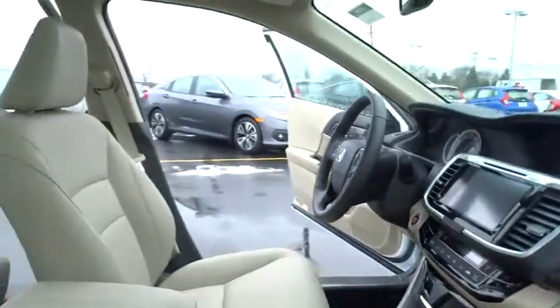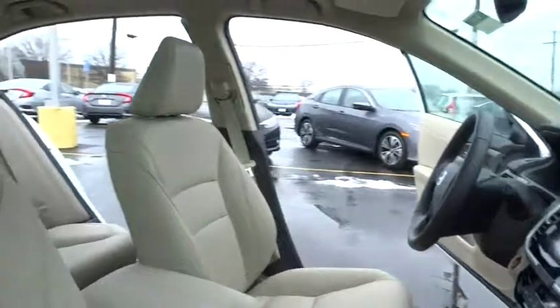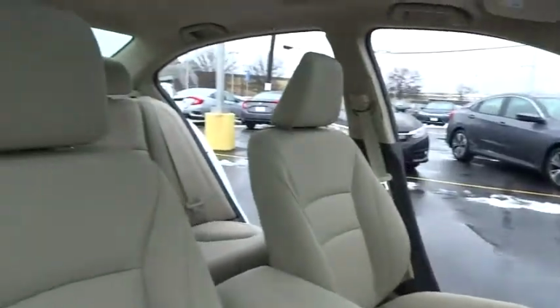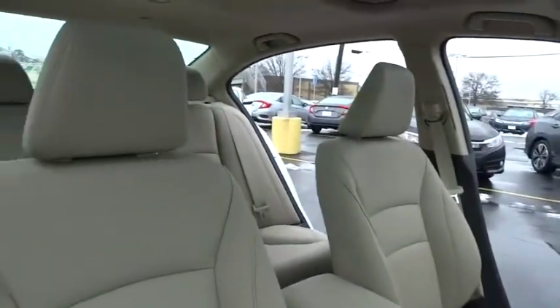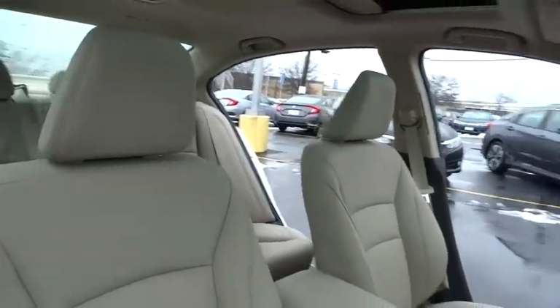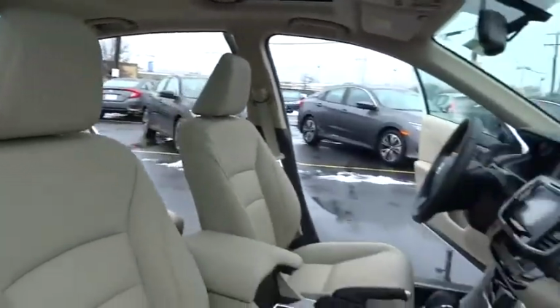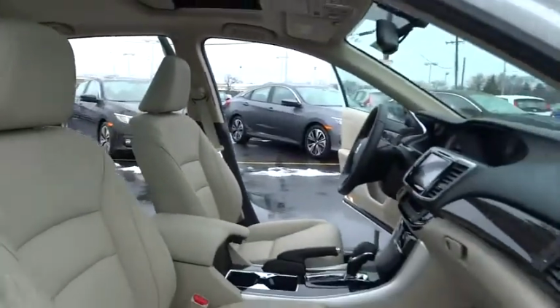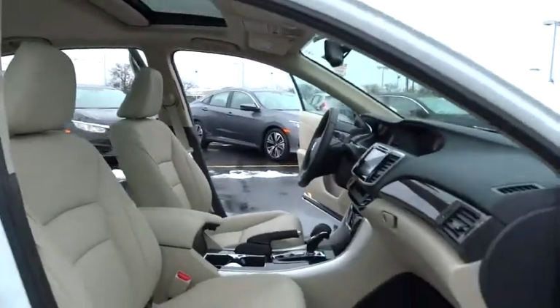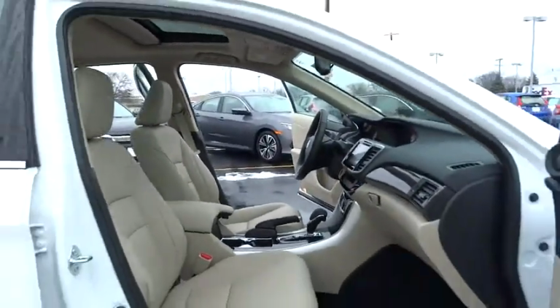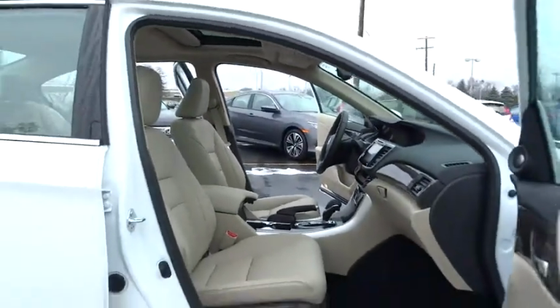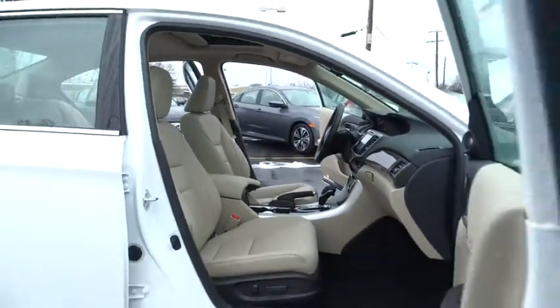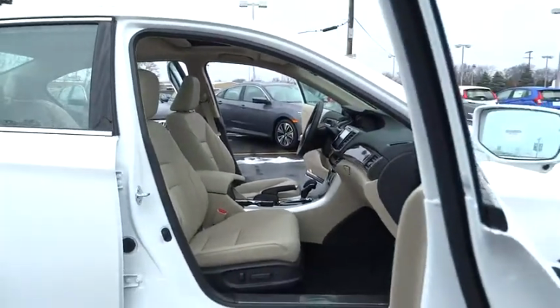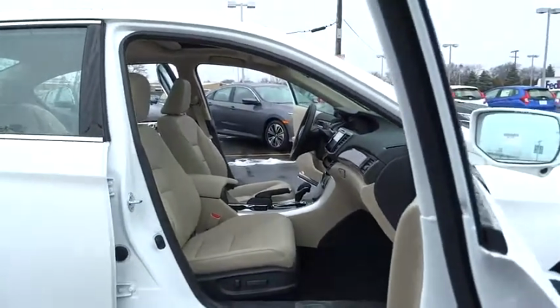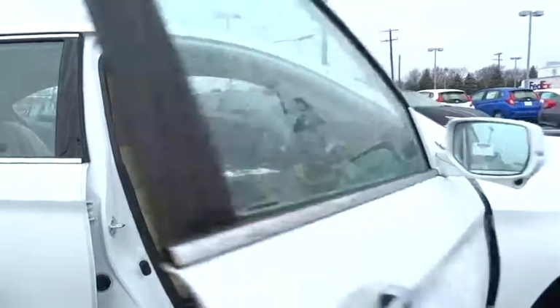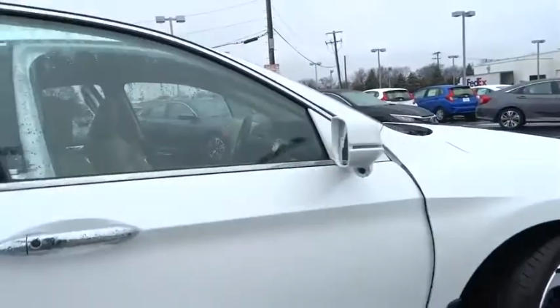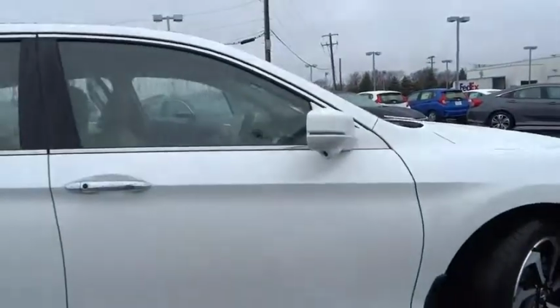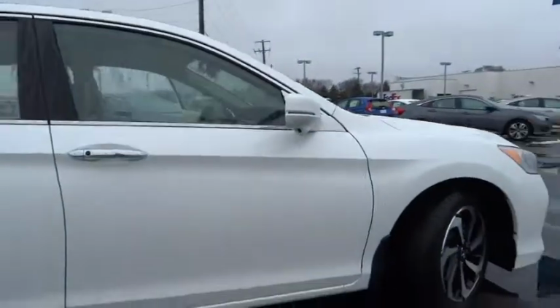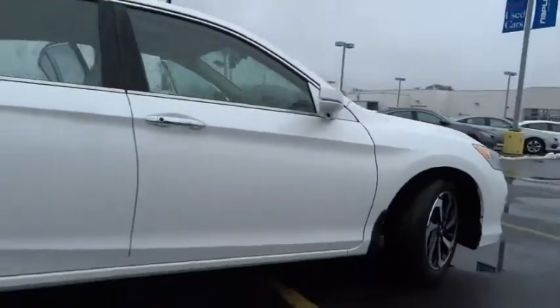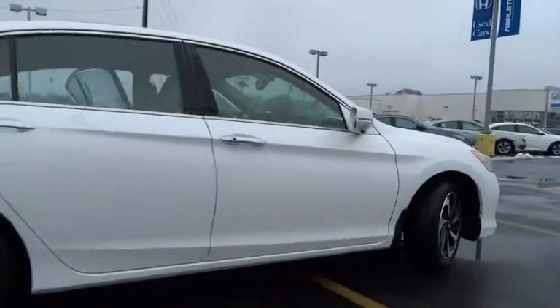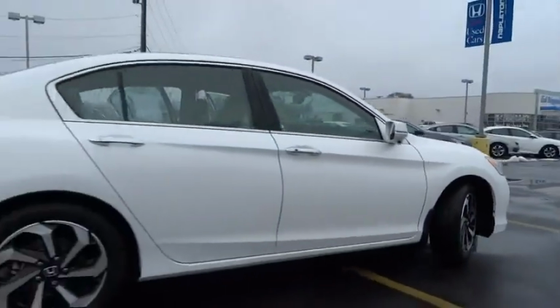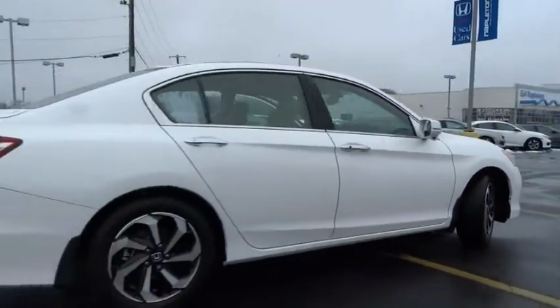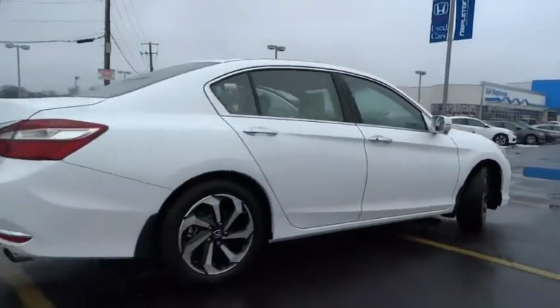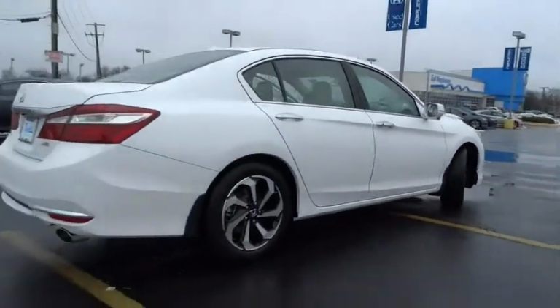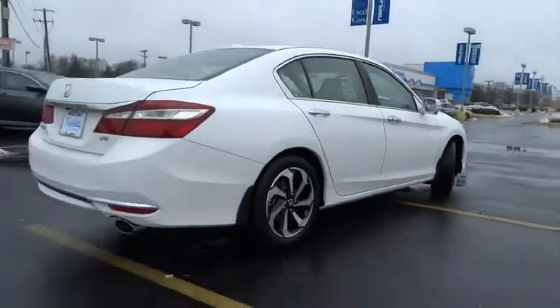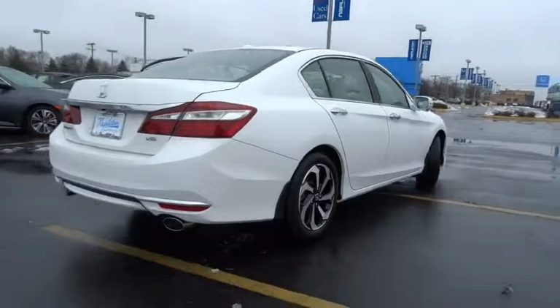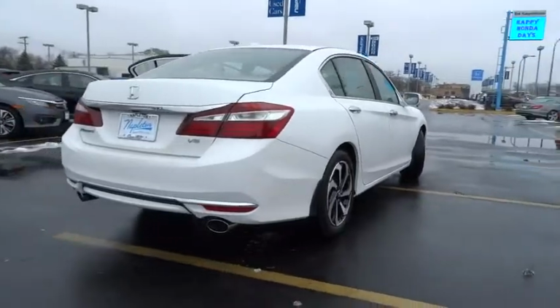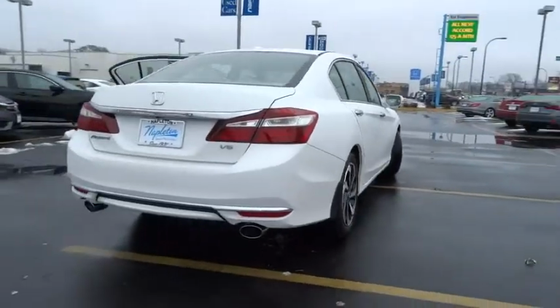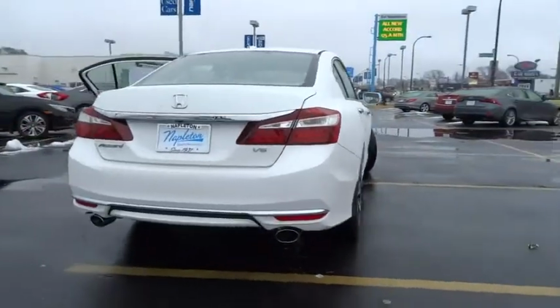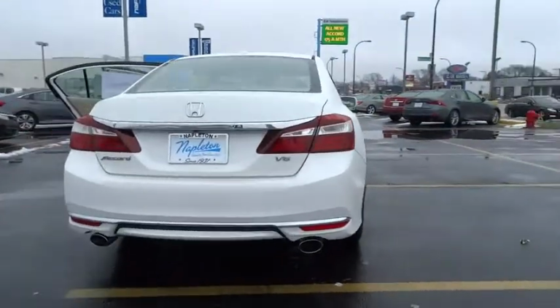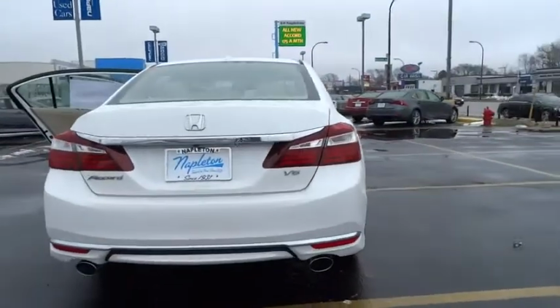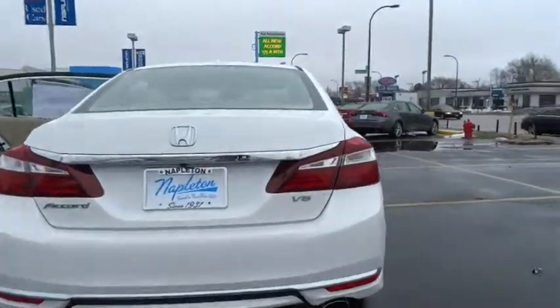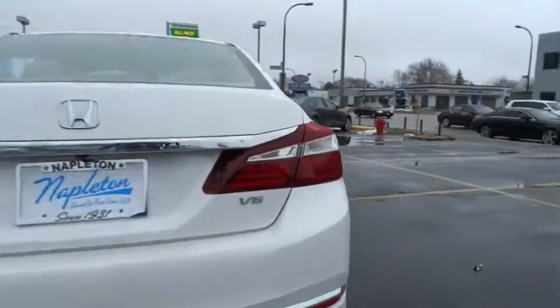Traction control, power passenger seat, dual airbags, leather-wrapped steering wheel, air conditioning, front alloy wheels, power steering, four-wheel disc brakes, fog lights, heated front seats, electronic stability control.